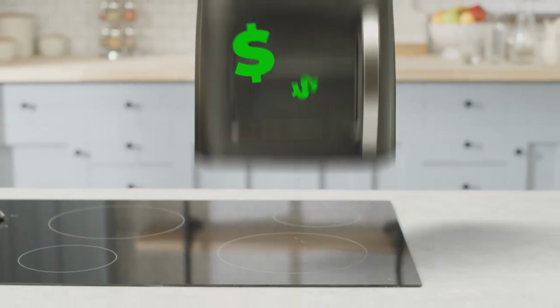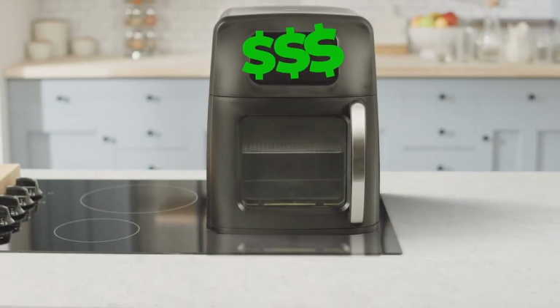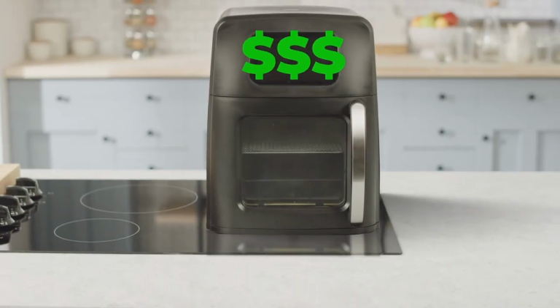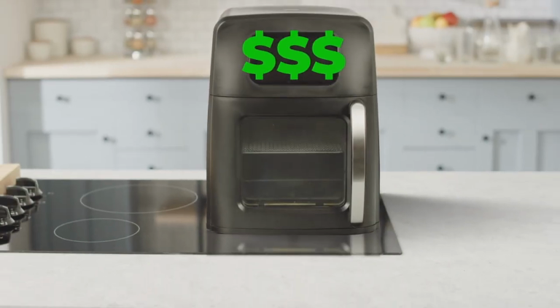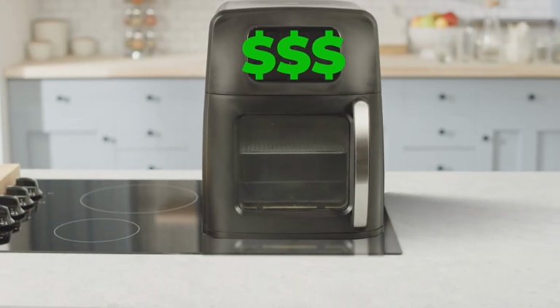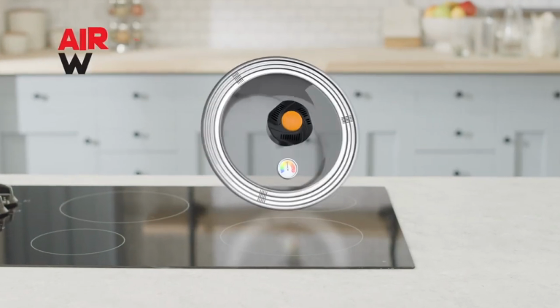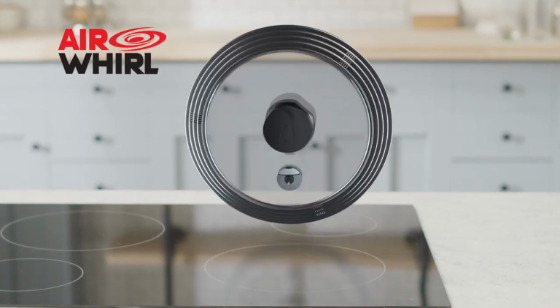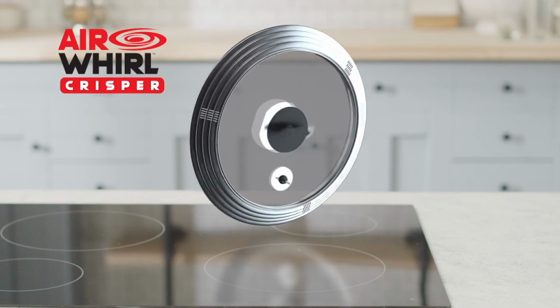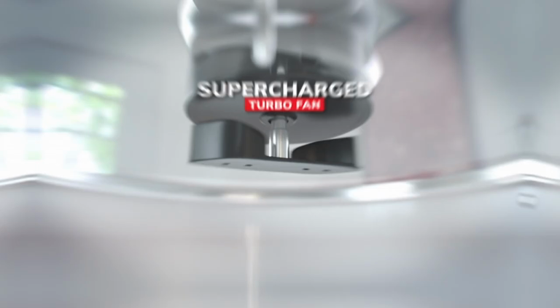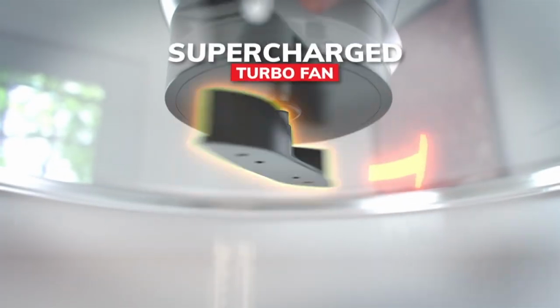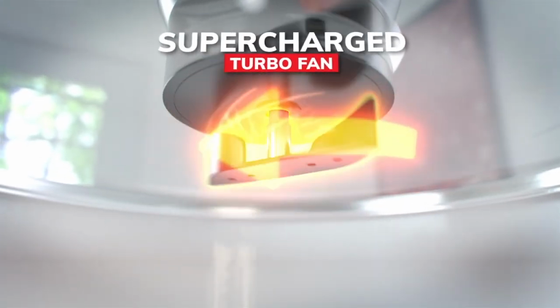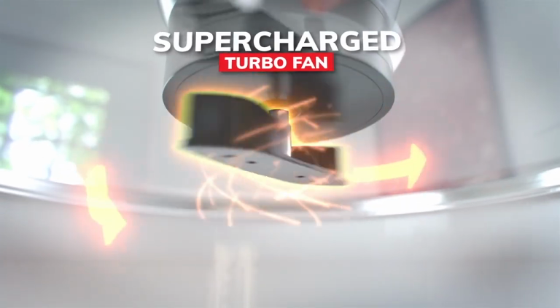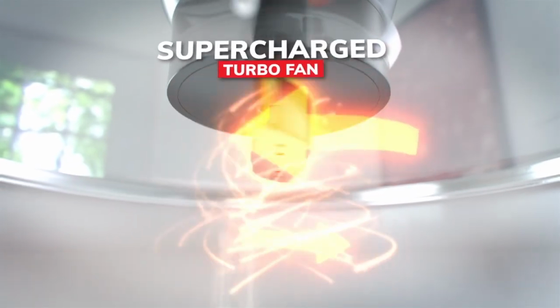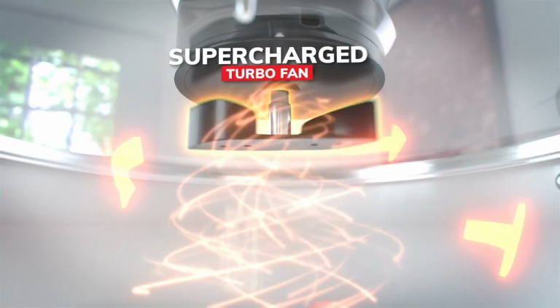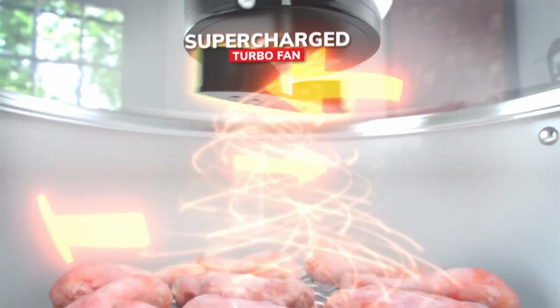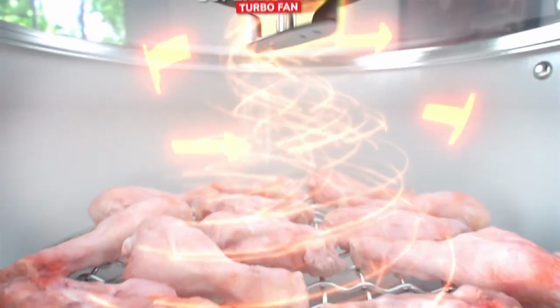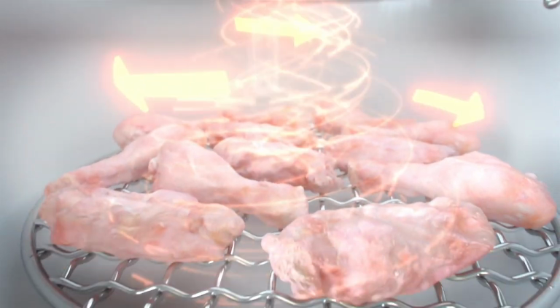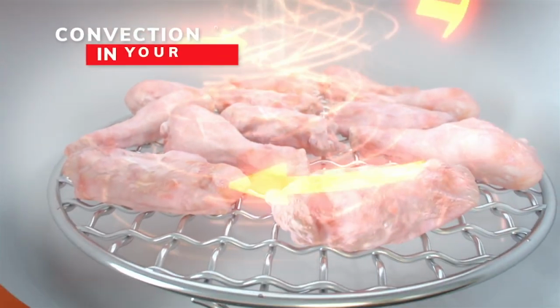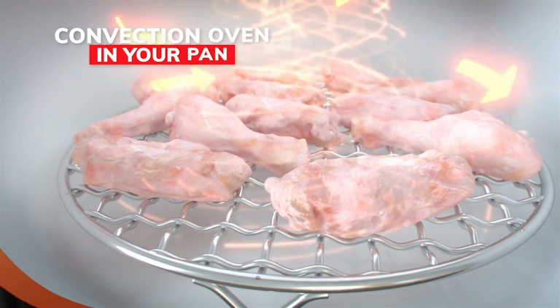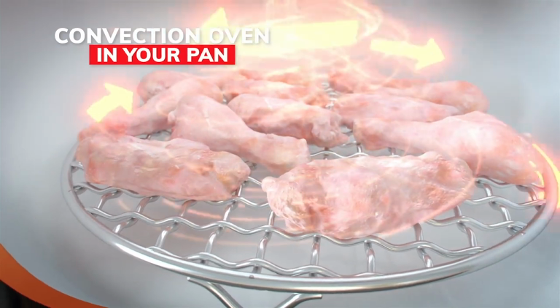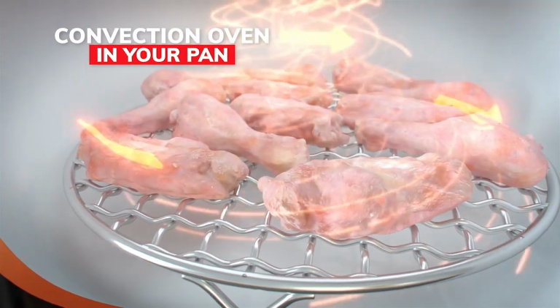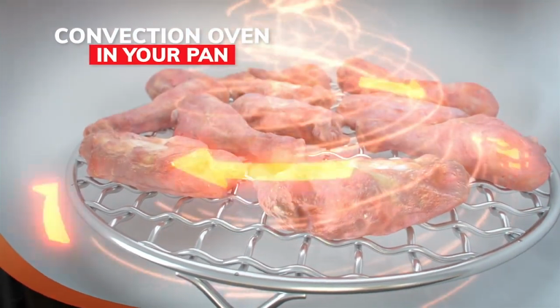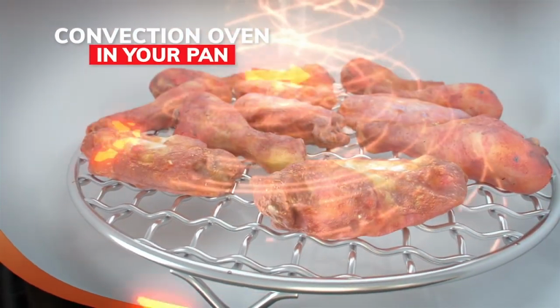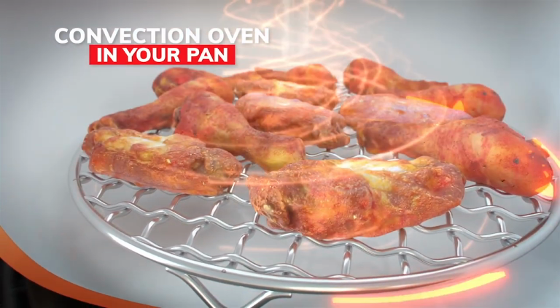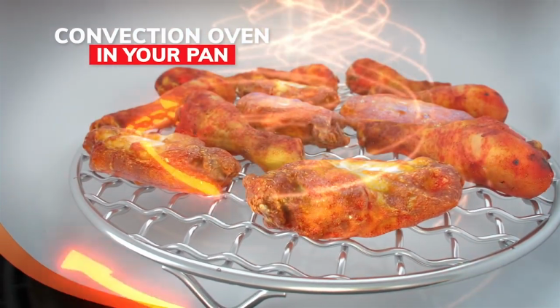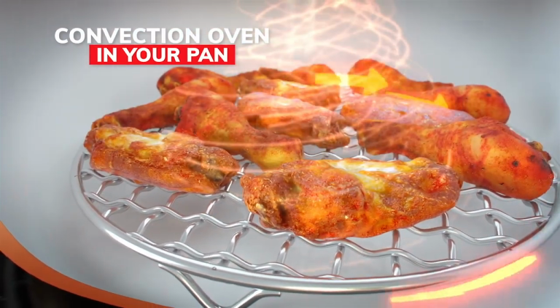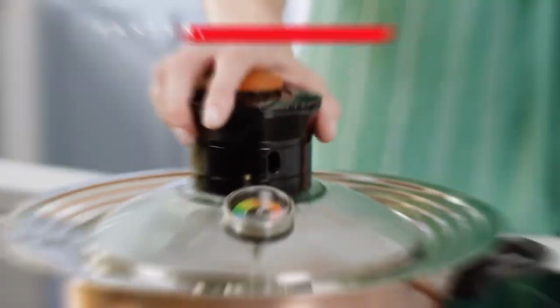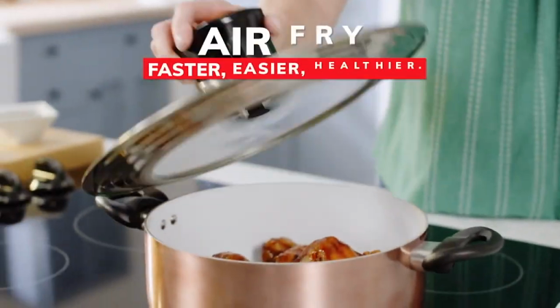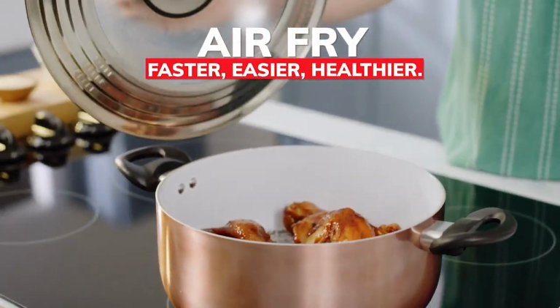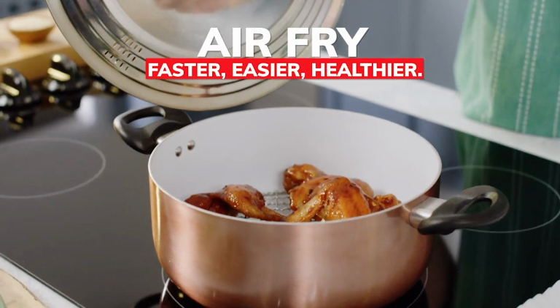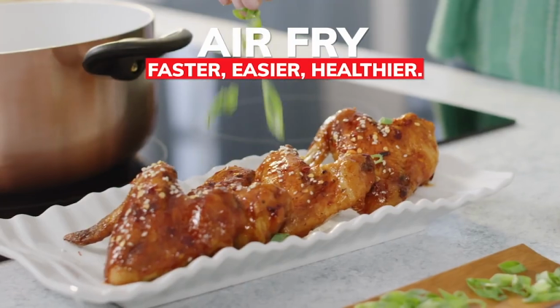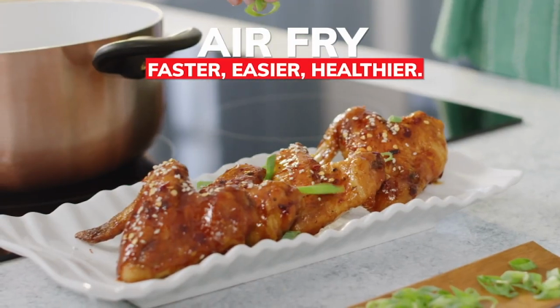And just like those expensive air fryers, Air Whirl's secret is a supercharged turbo fan that circulates air, creating a swirling hot convection oven right inside your pan to air fry food faster, easier, and healthier.